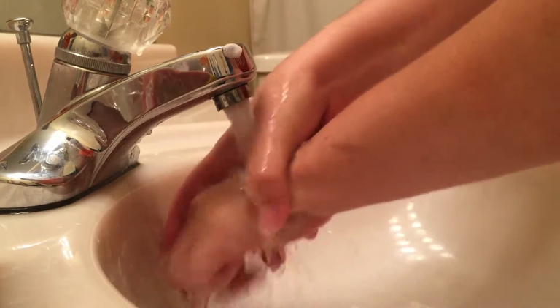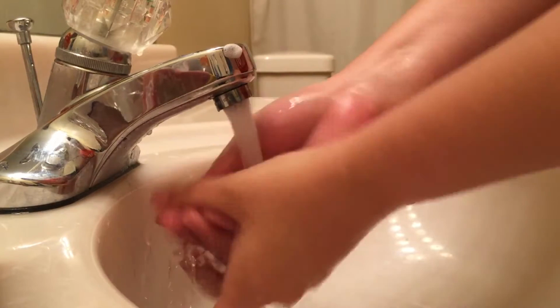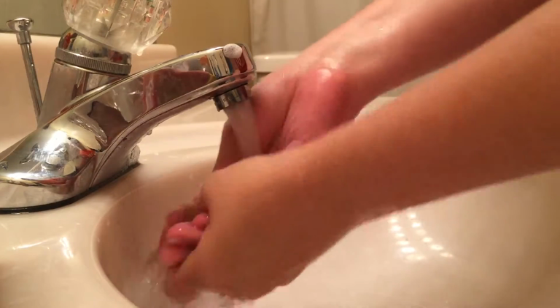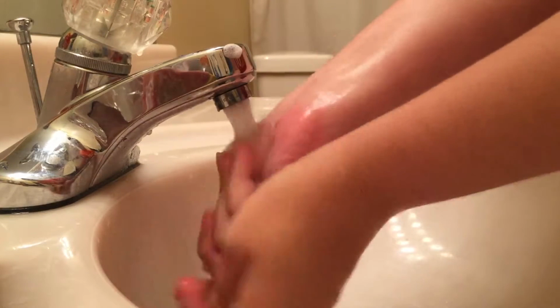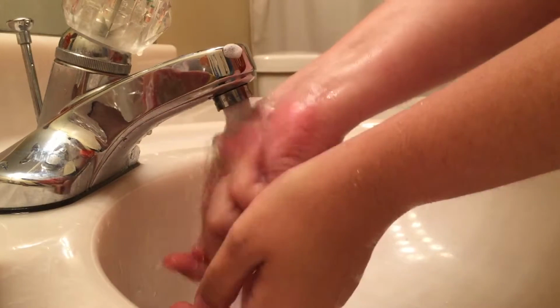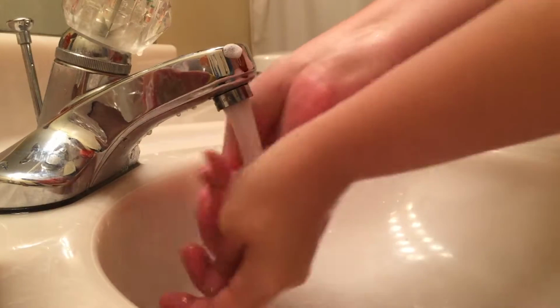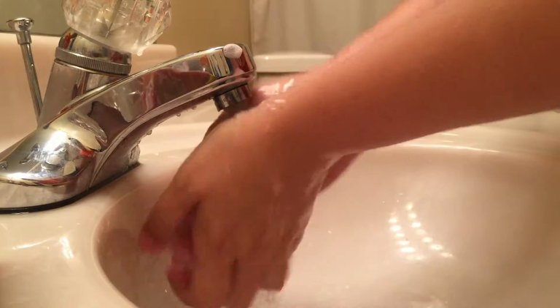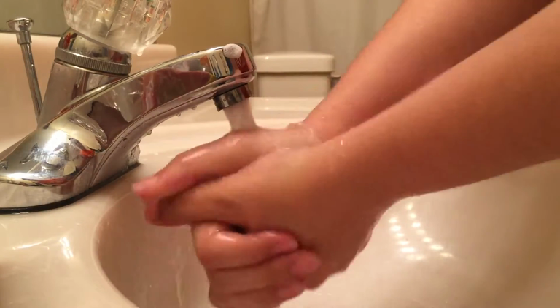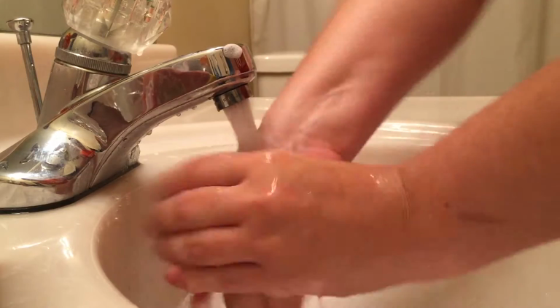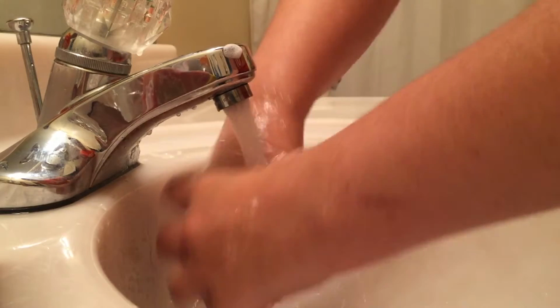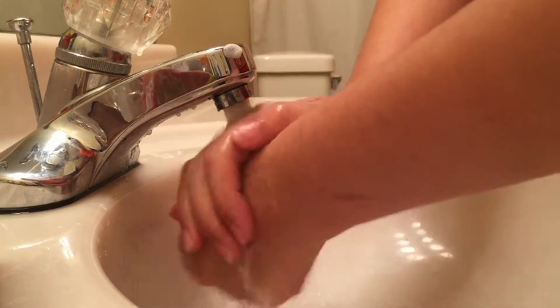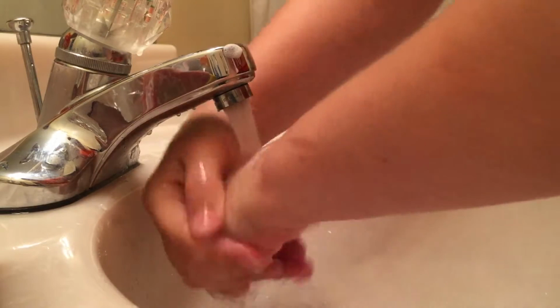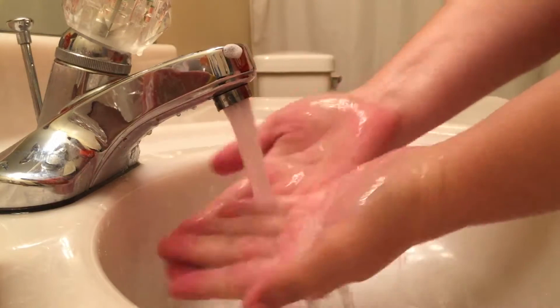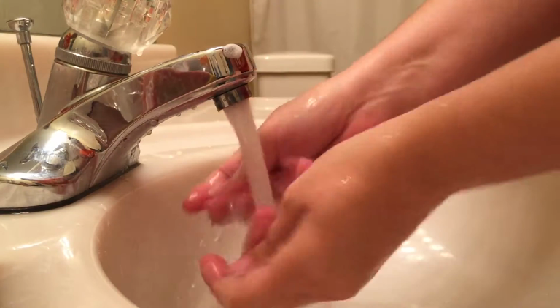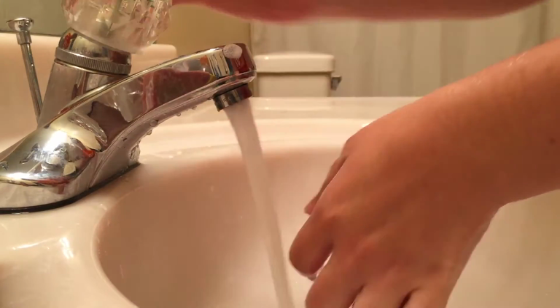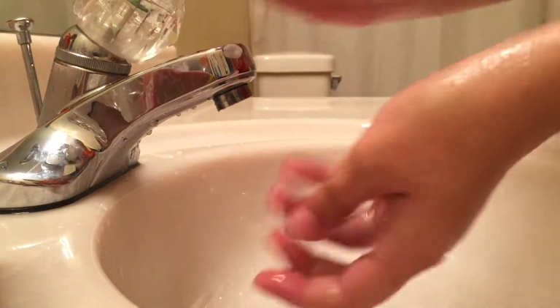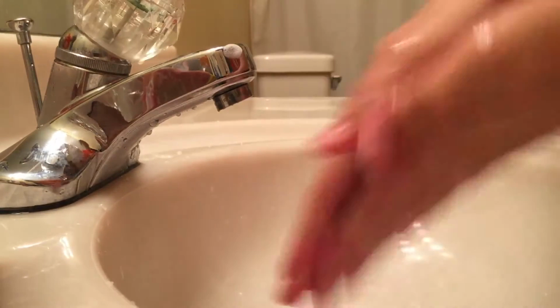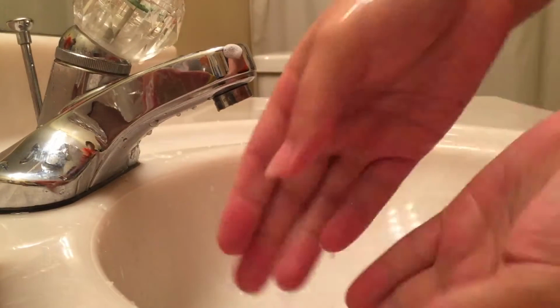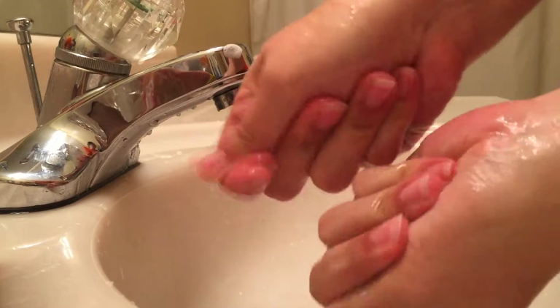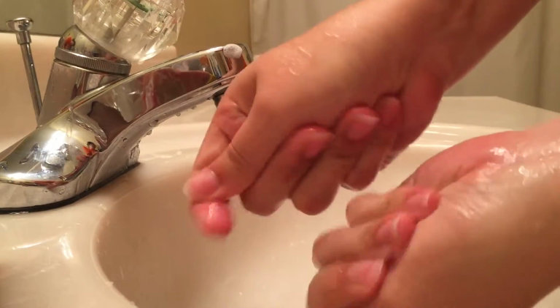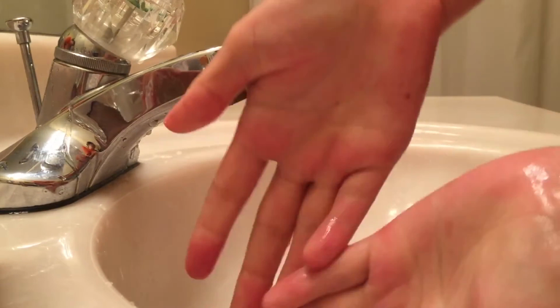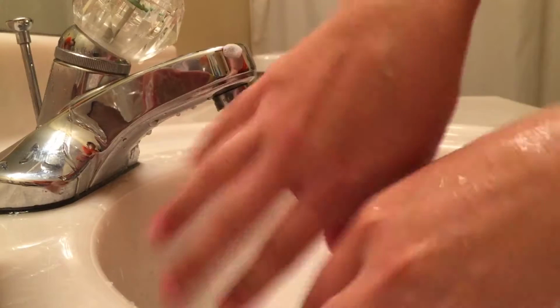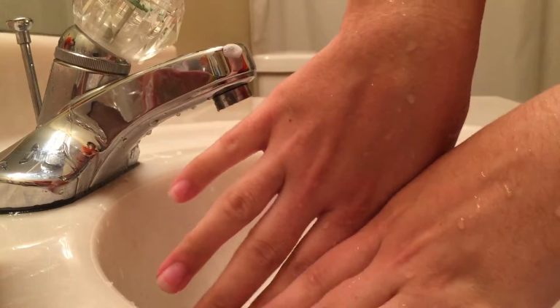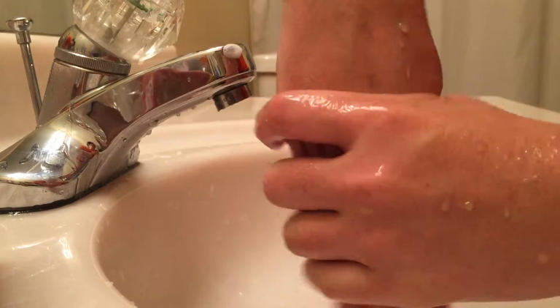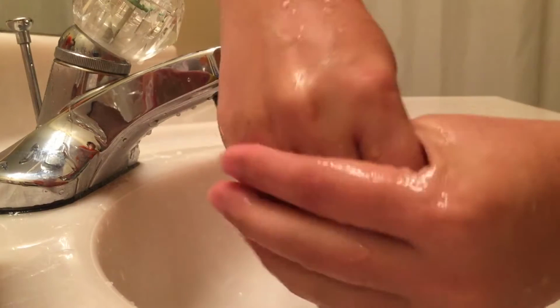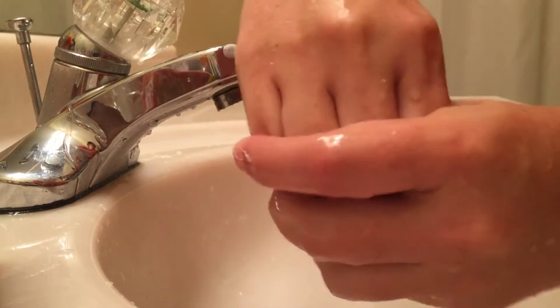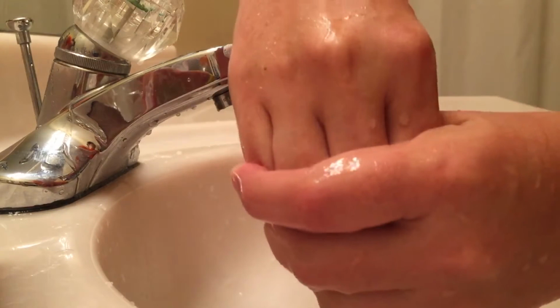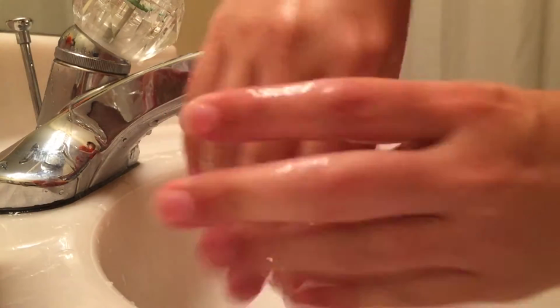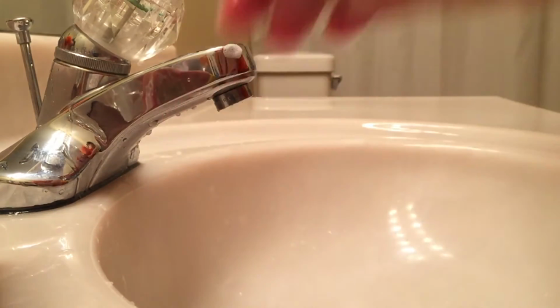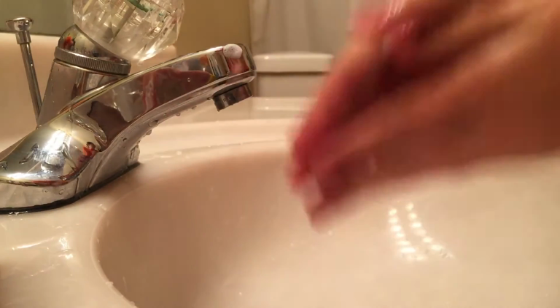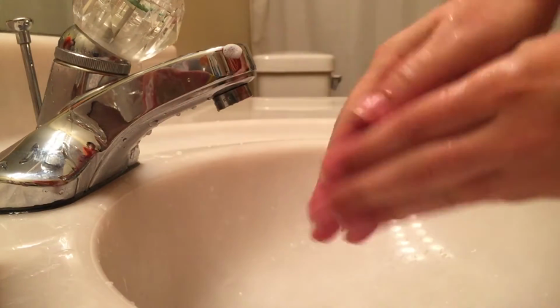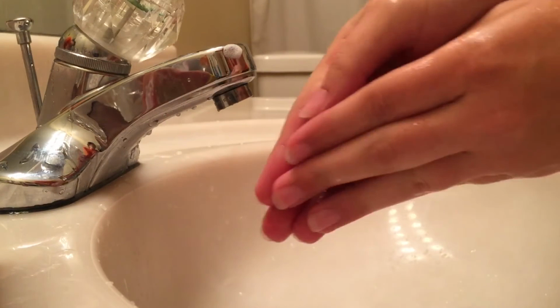And of course, it rinses right off with no residue. And my hands still feel moisturized. Alright, see you next time.